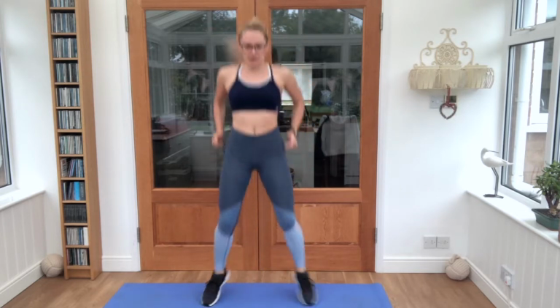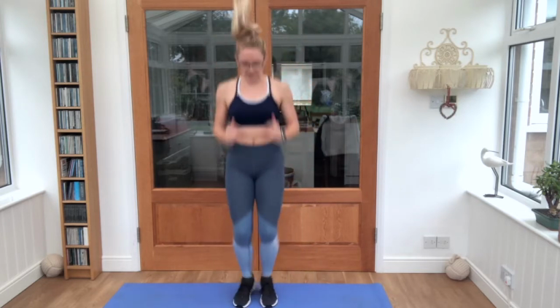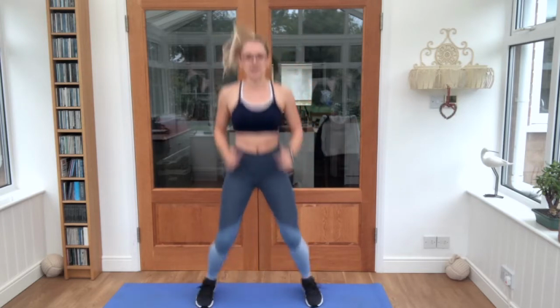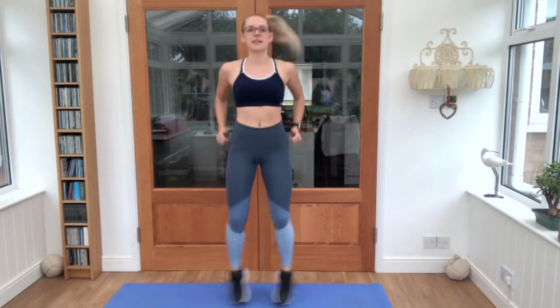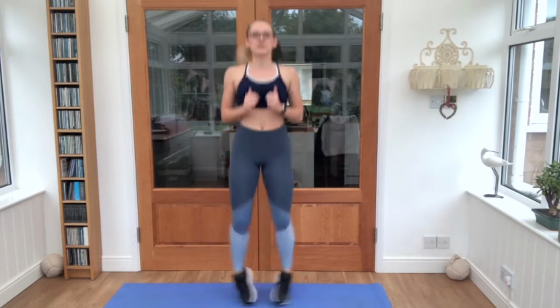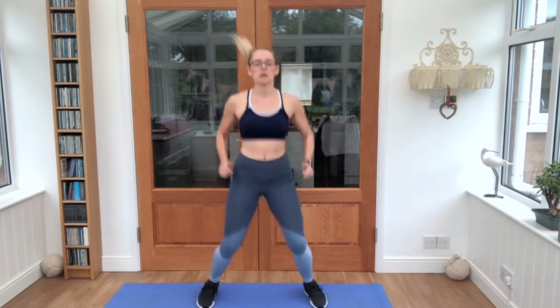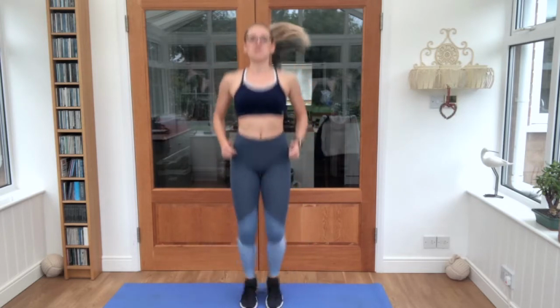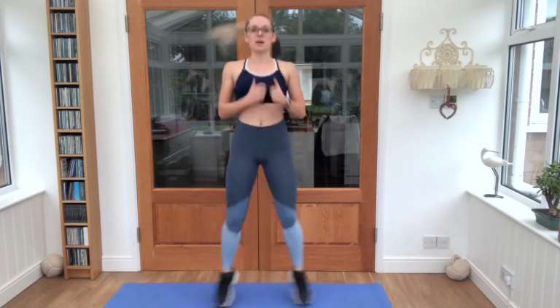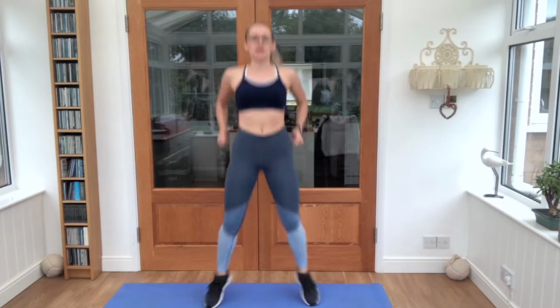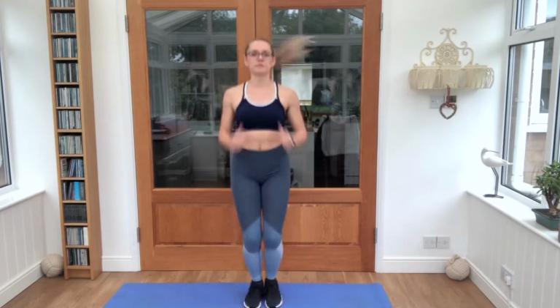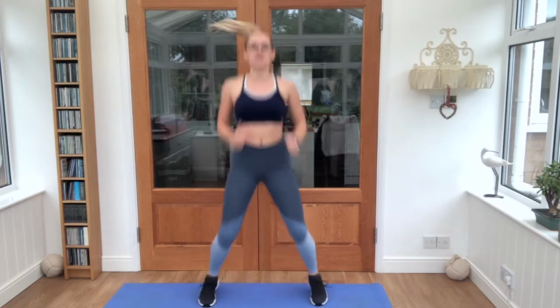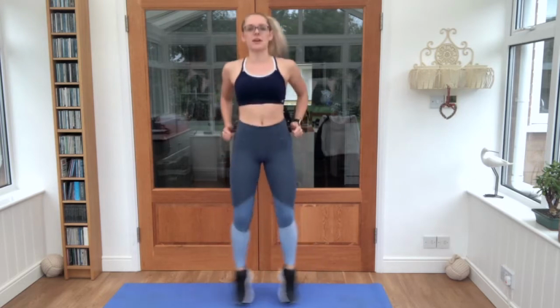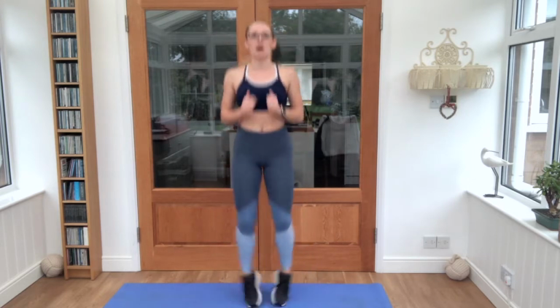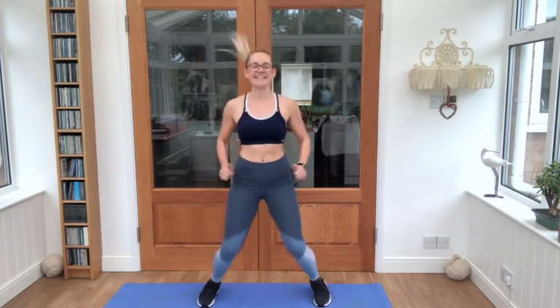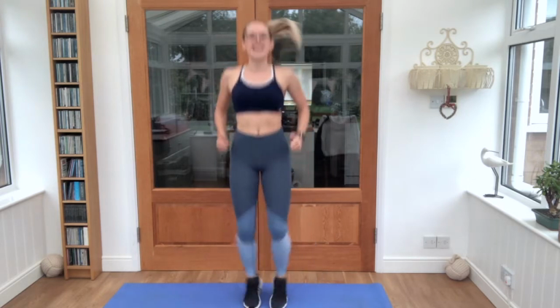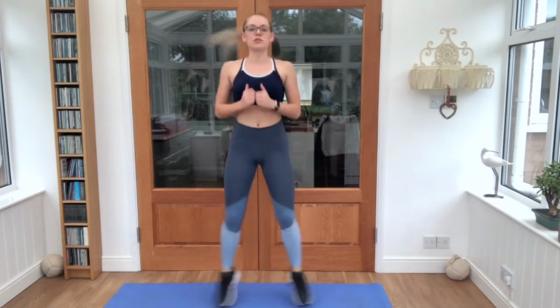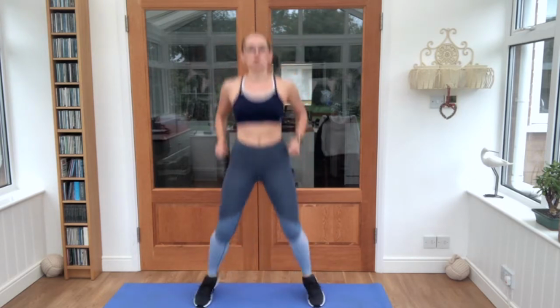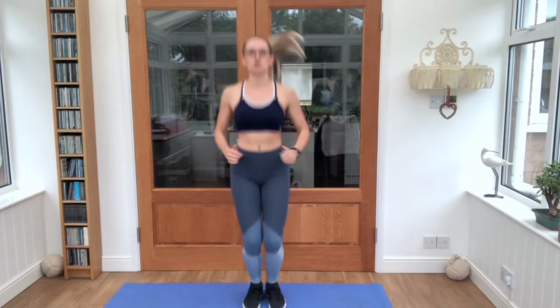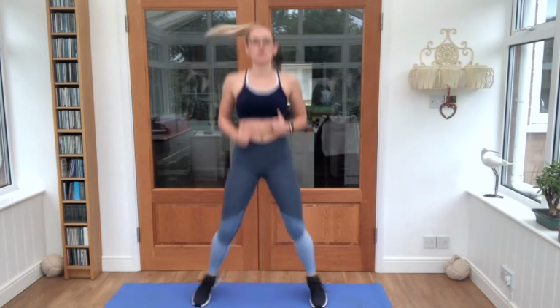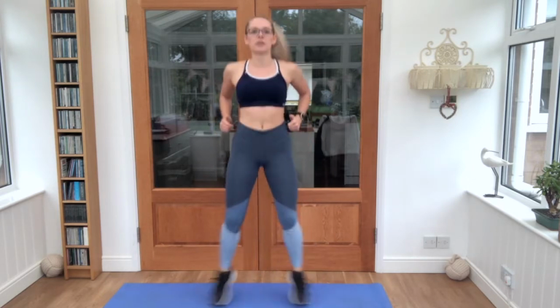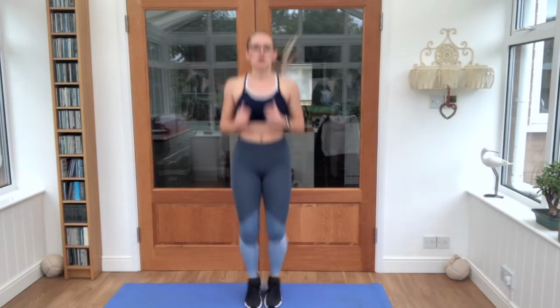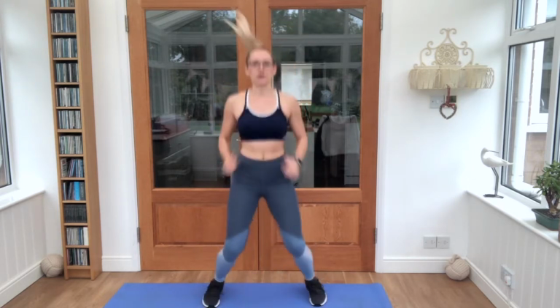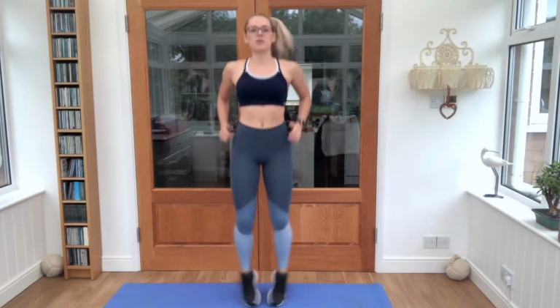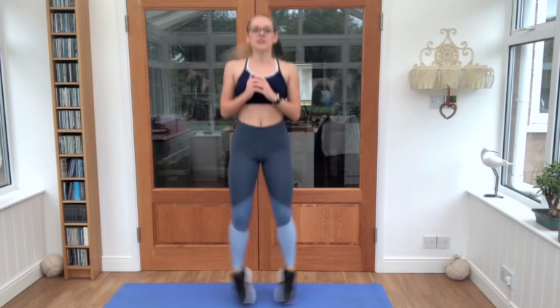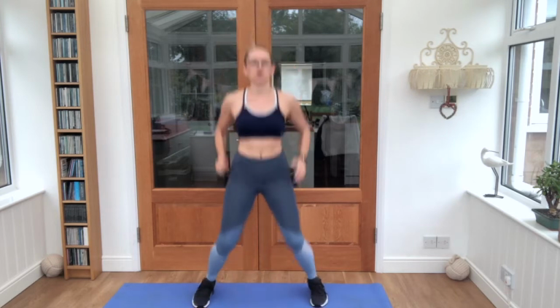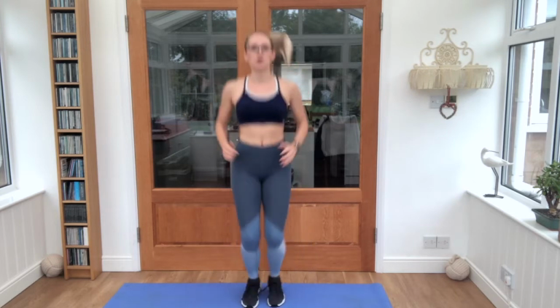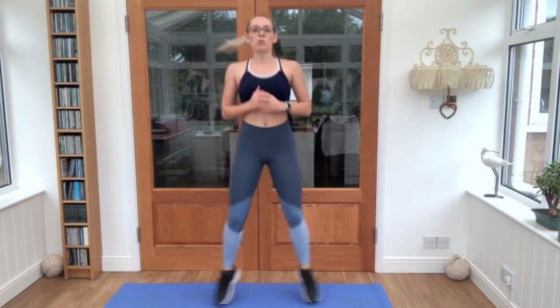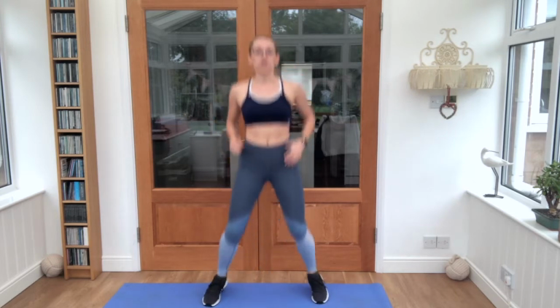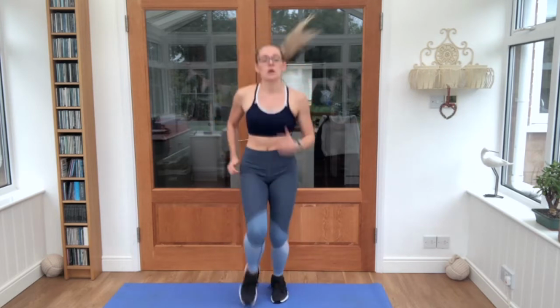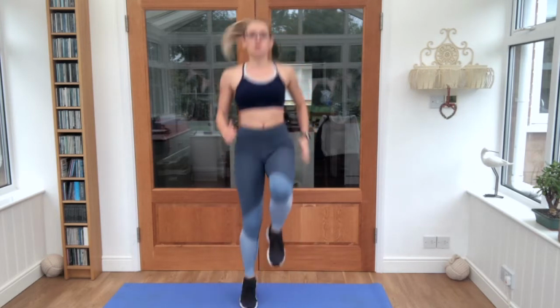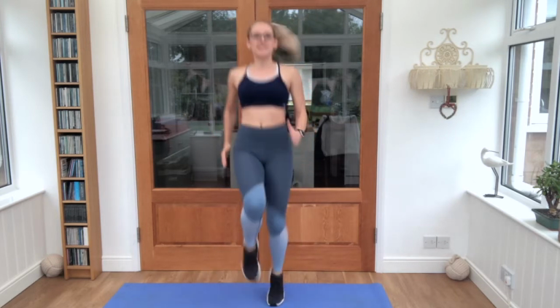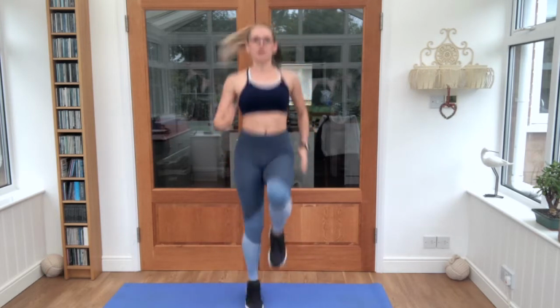10 seconds left, we're starting our first exercise — high knees into a squat. Okay, 3, 2, 1 — 20 seconds.